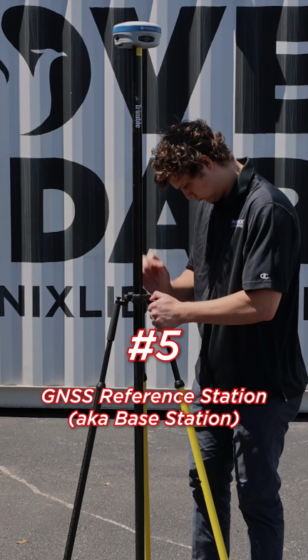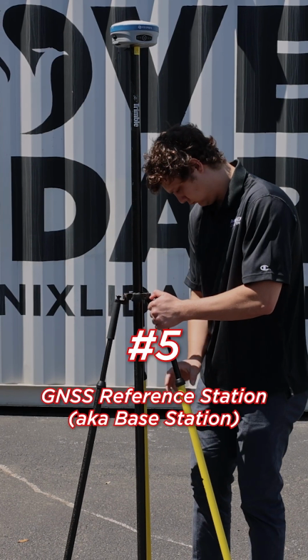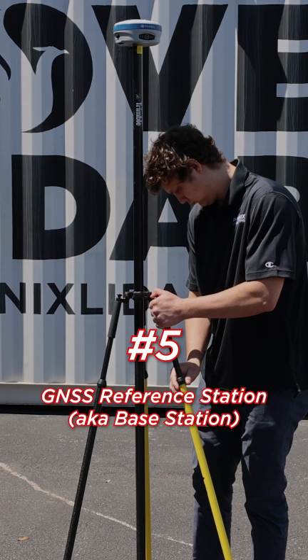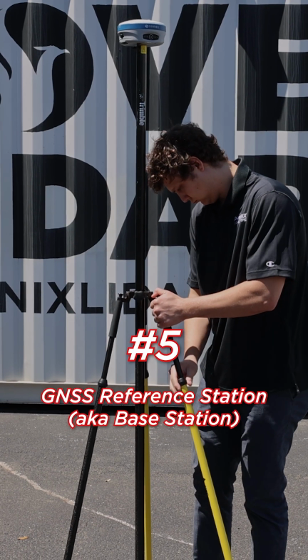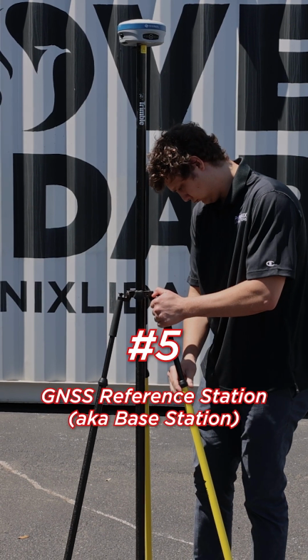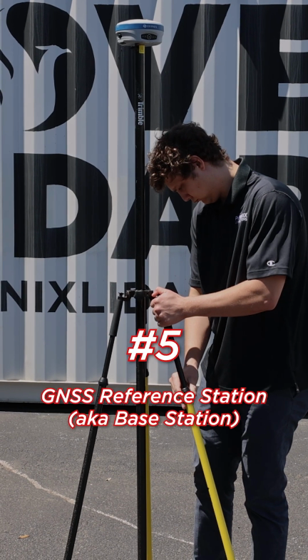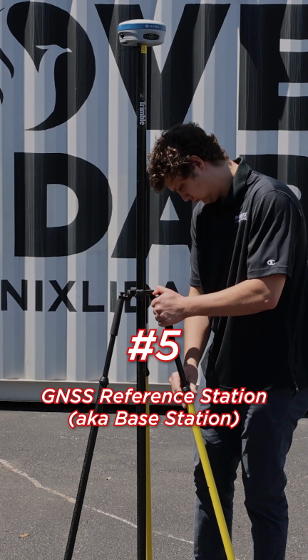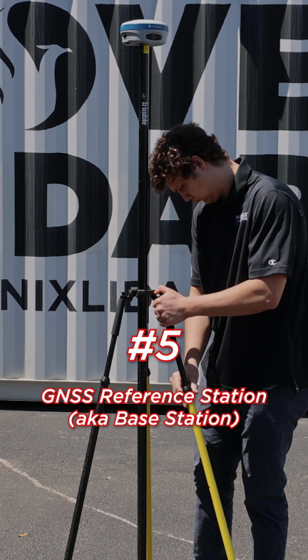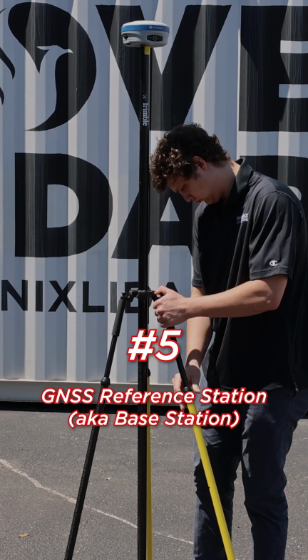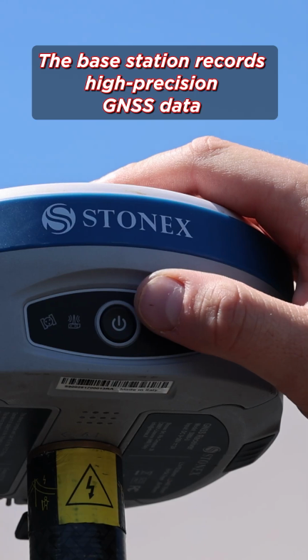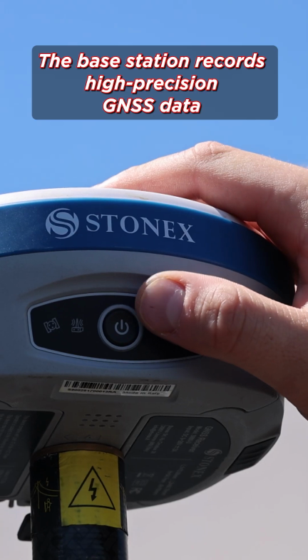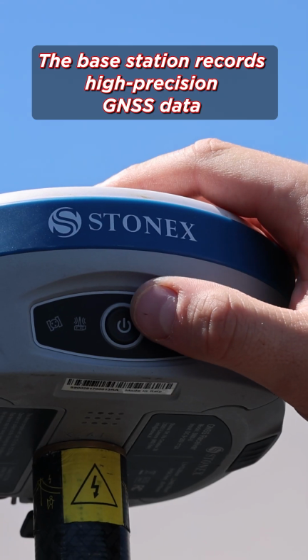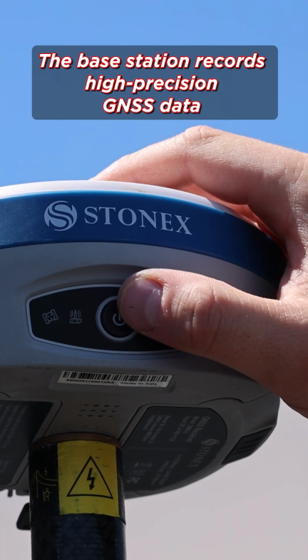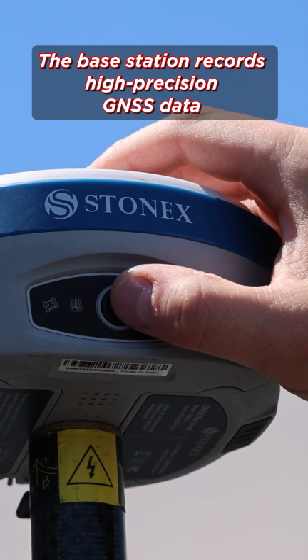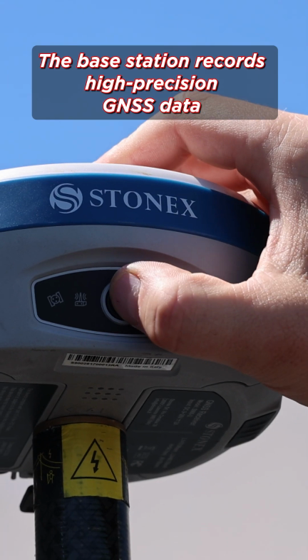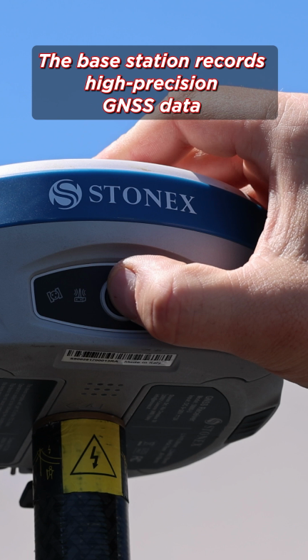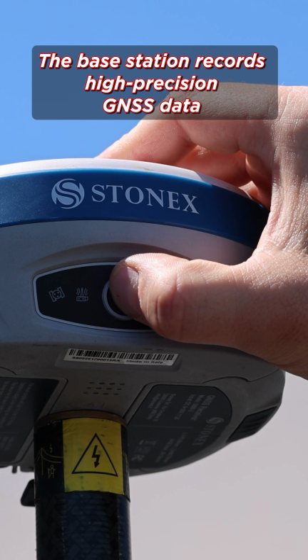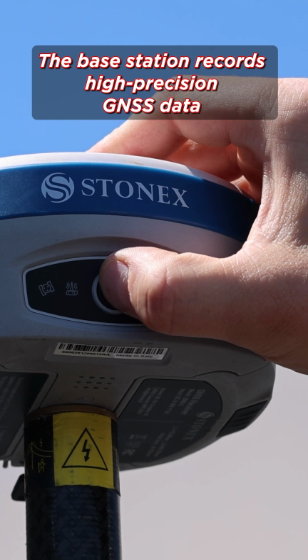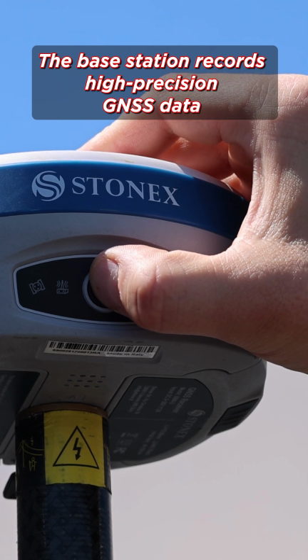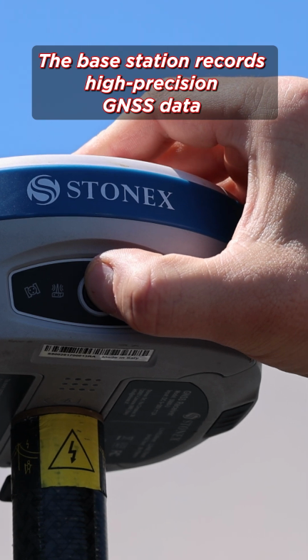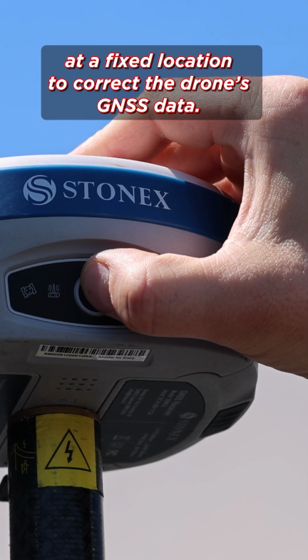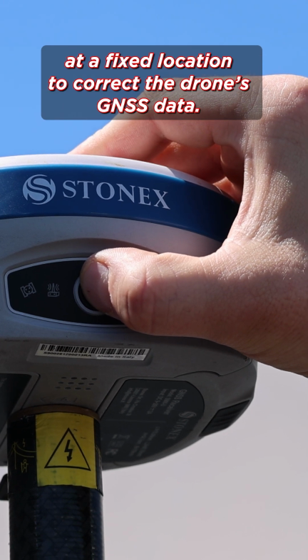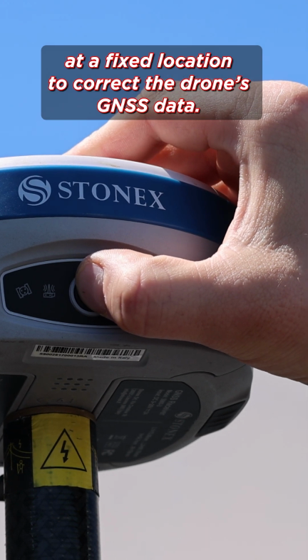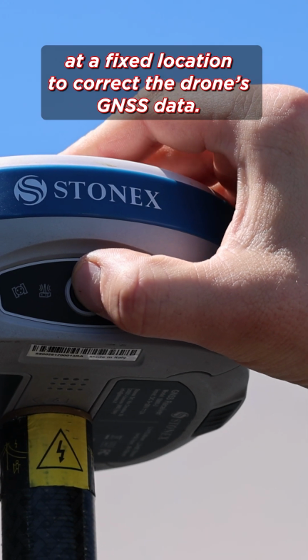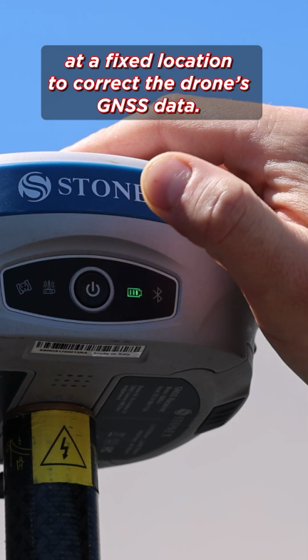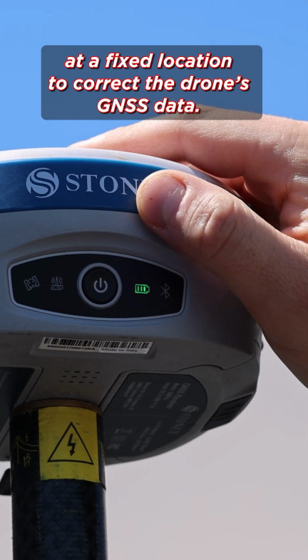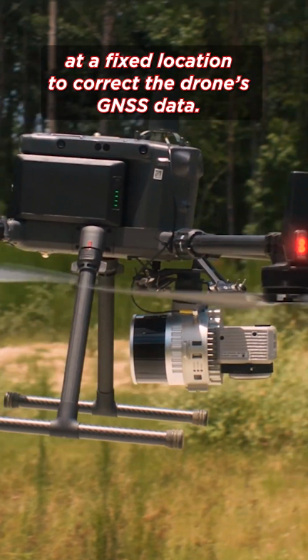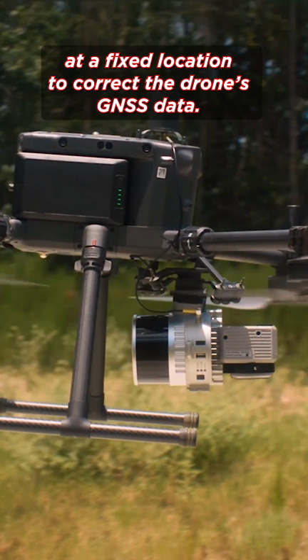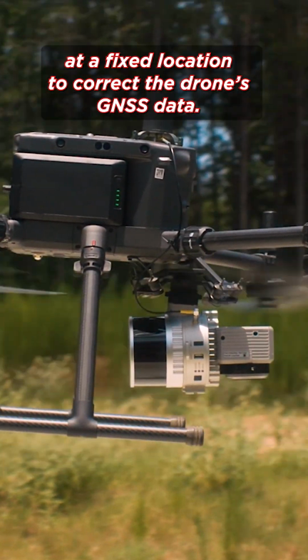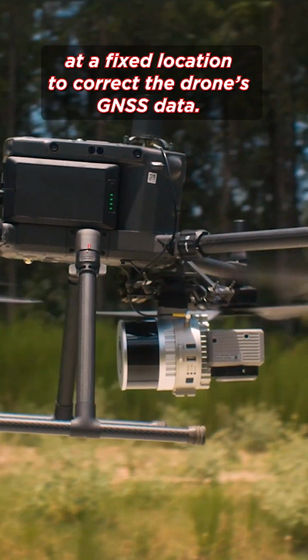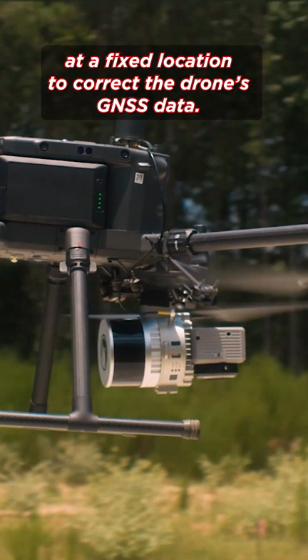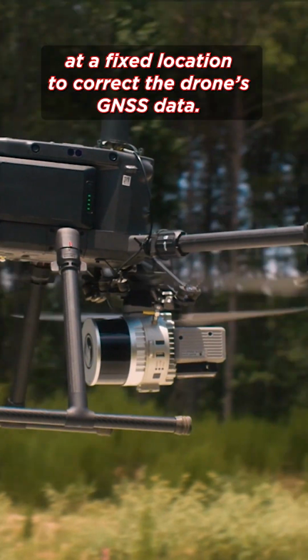Number five, GNSS reference station, also known as base station: the base station records high-precision GNSS data at a fixed location to correct the drone's GNSS data.